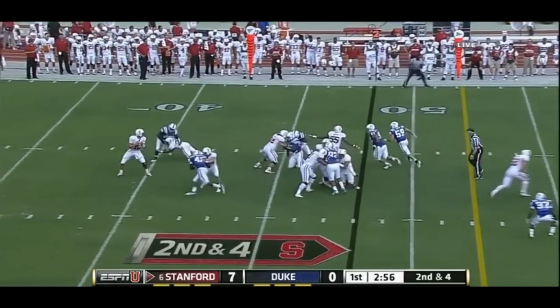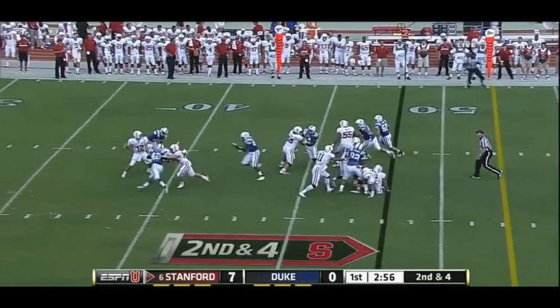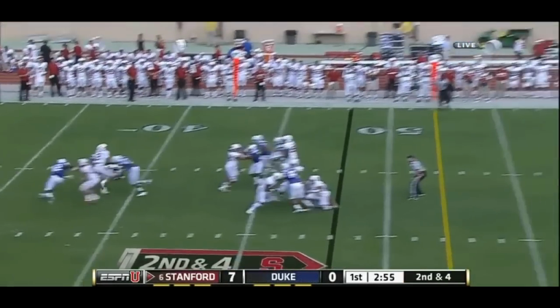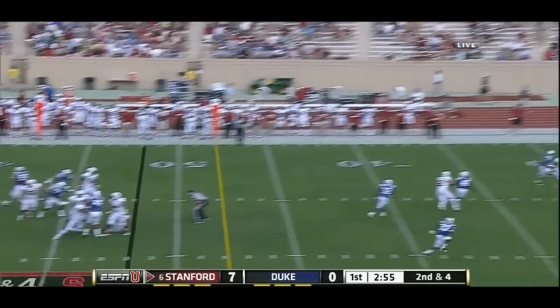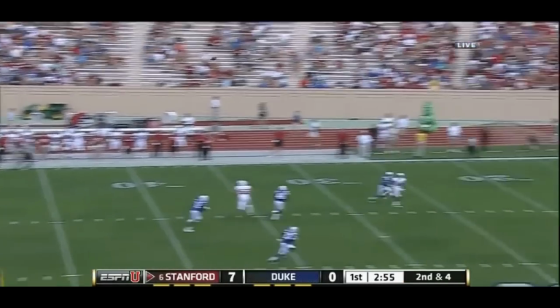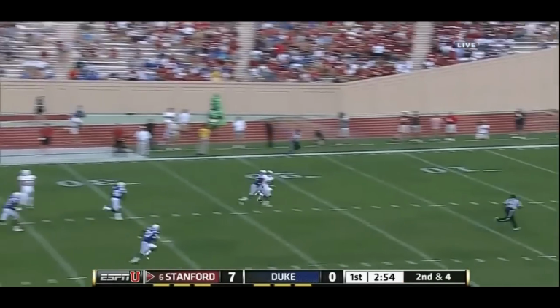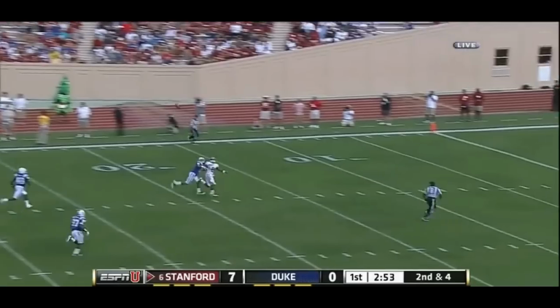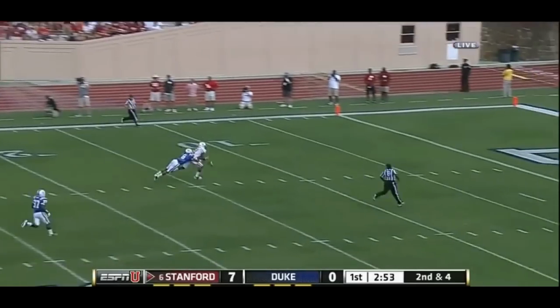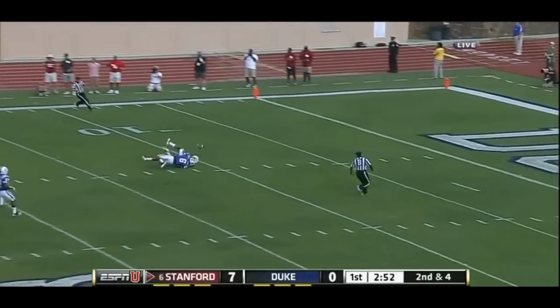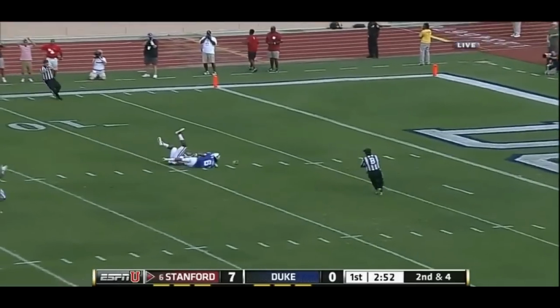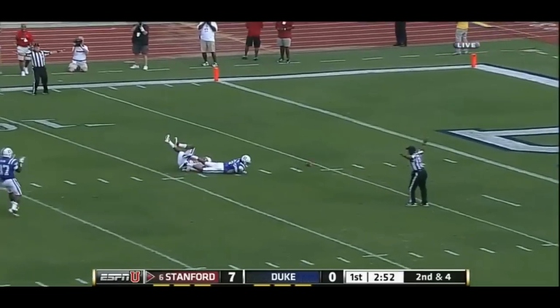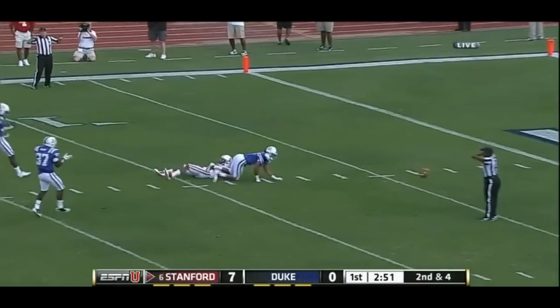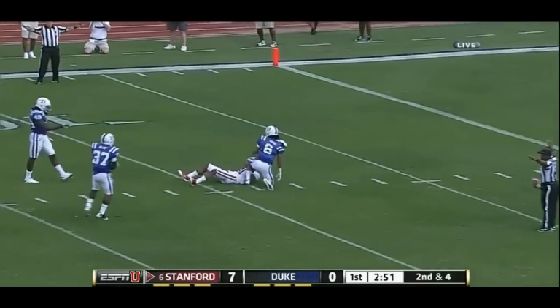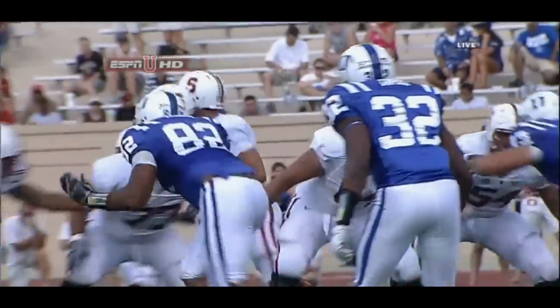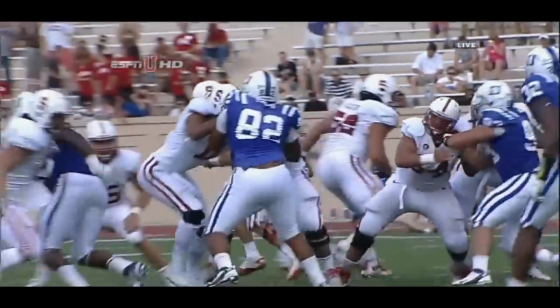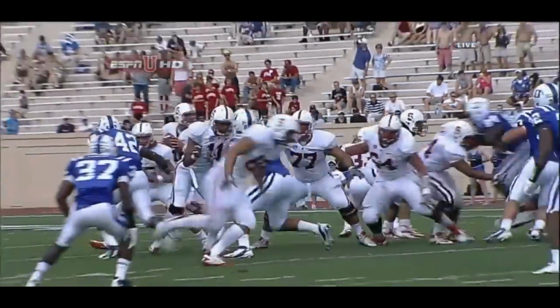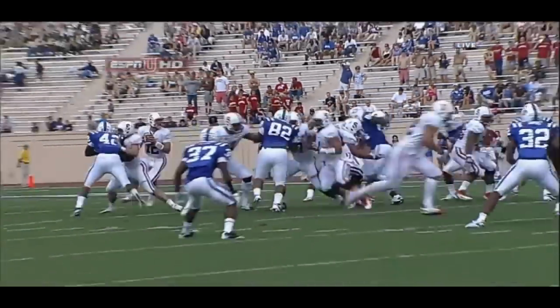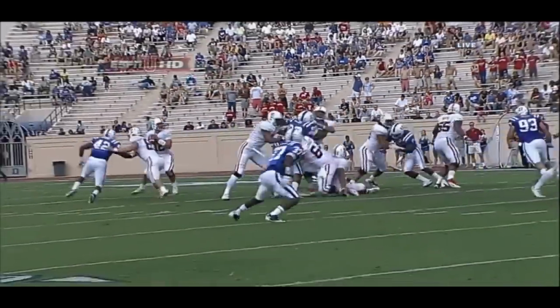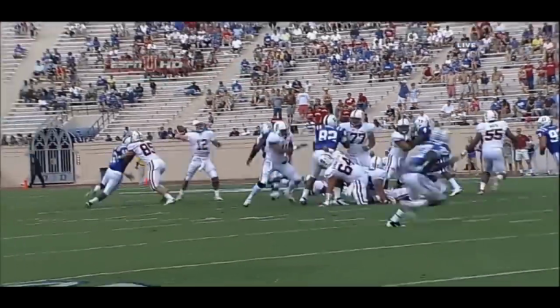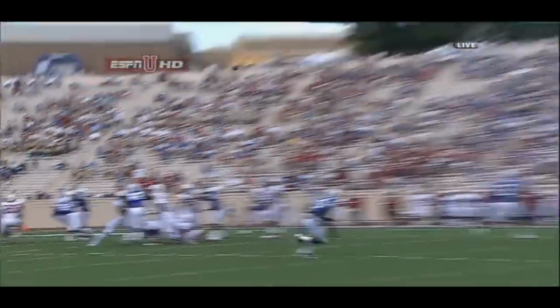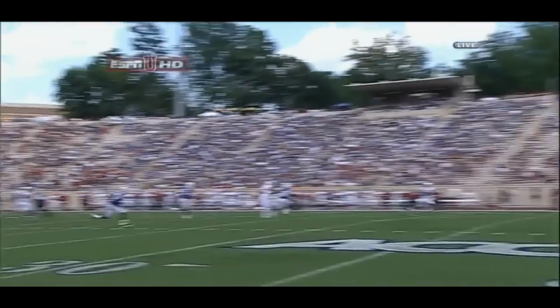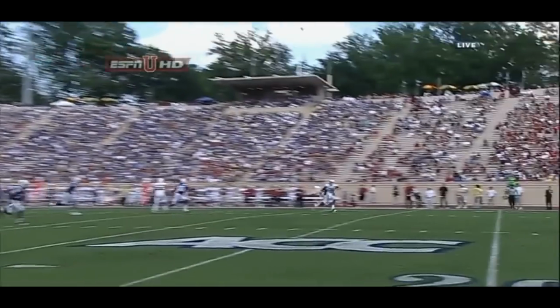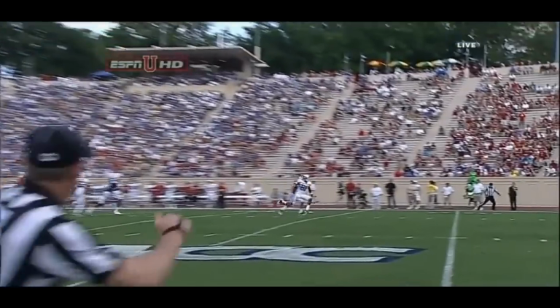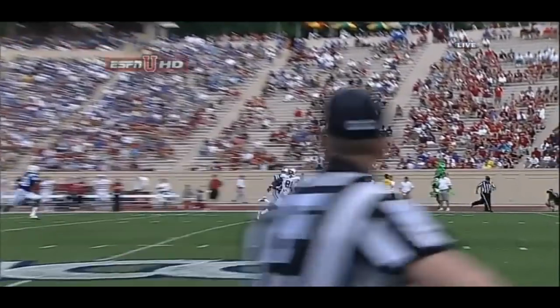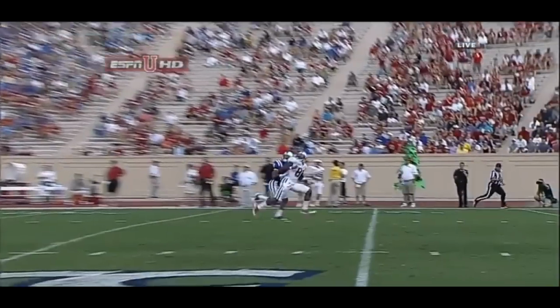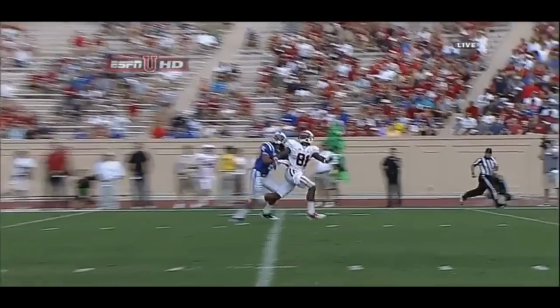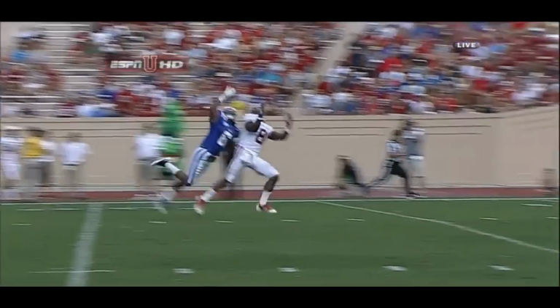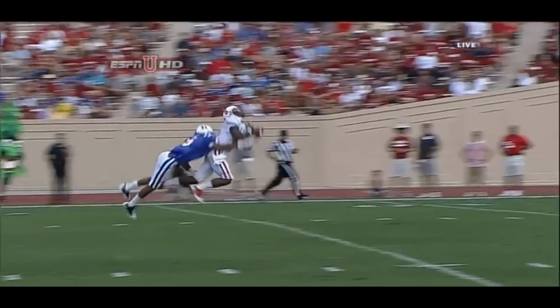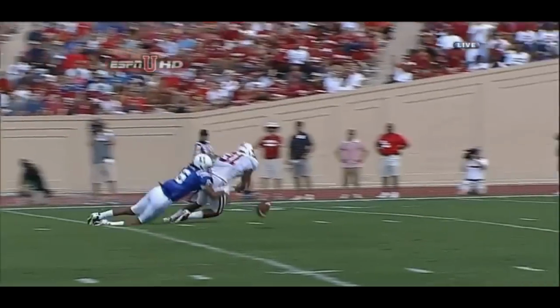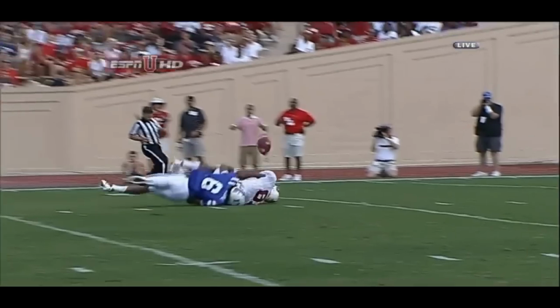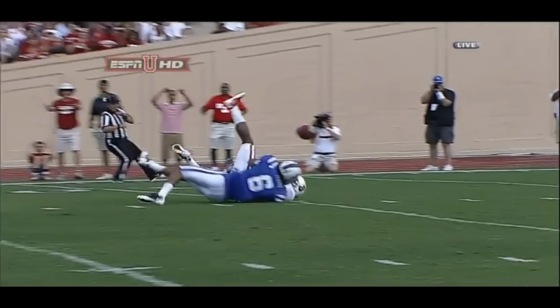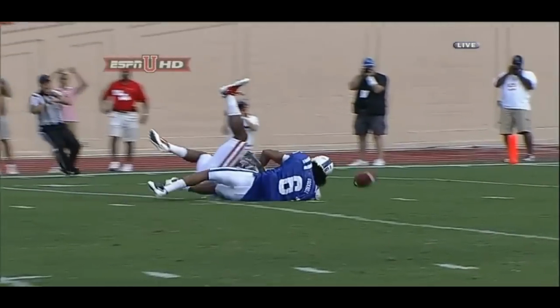Luck has time, throws it down the middle of the field, and it is incomplete — great defense. Tremendous play by Cockrell. They wanted the deep ball to Owusu, and Ross Cockrell is the man-to-man corner for the Duke Blue Devils. Nice job.